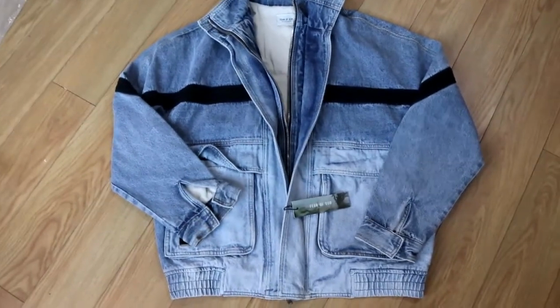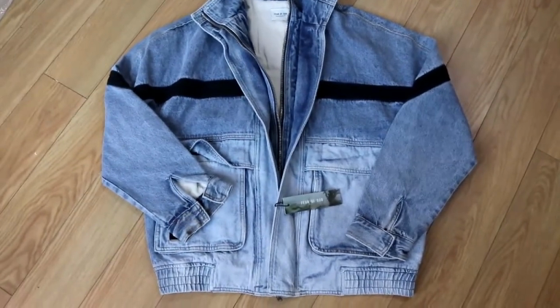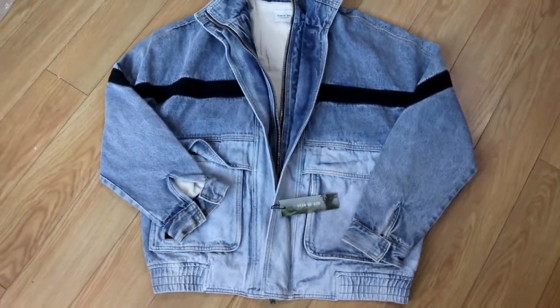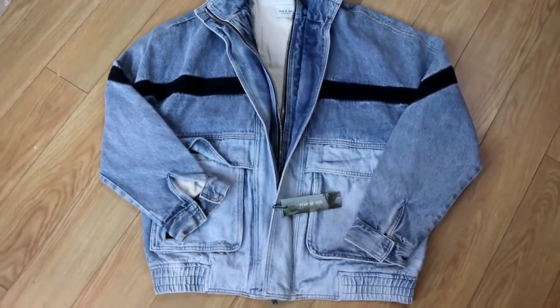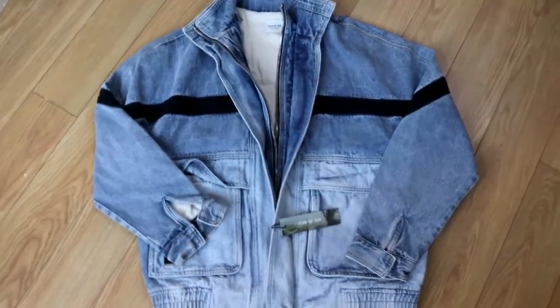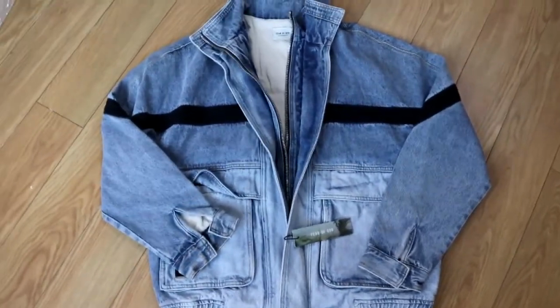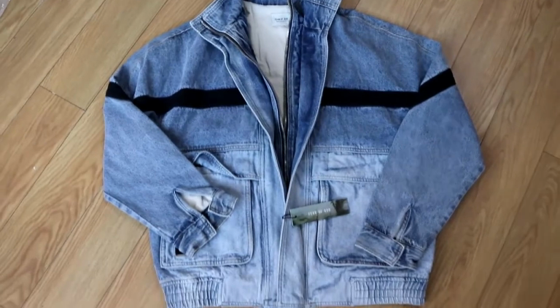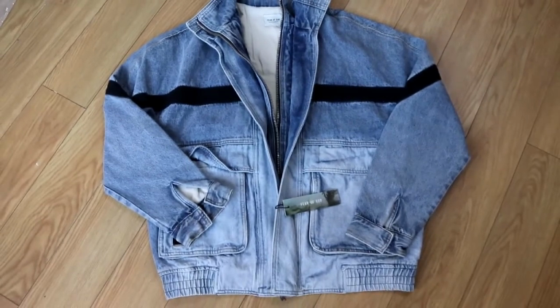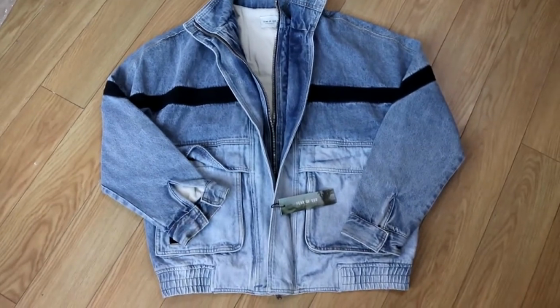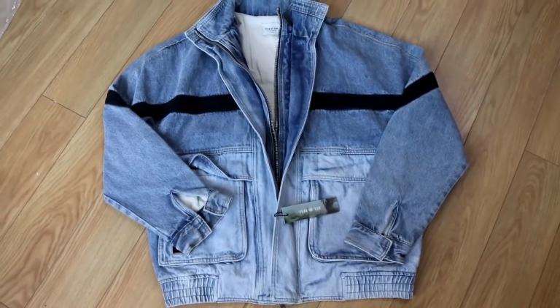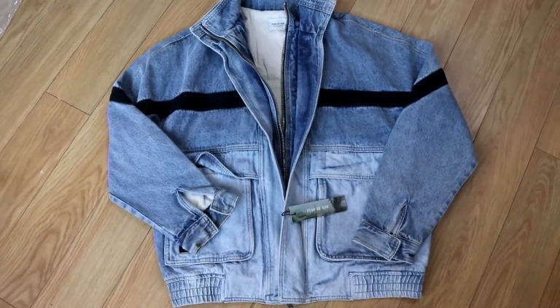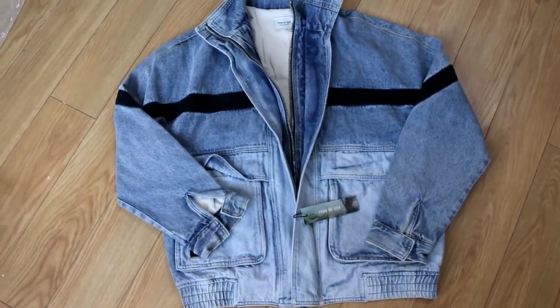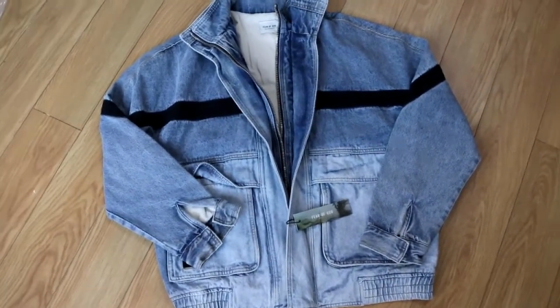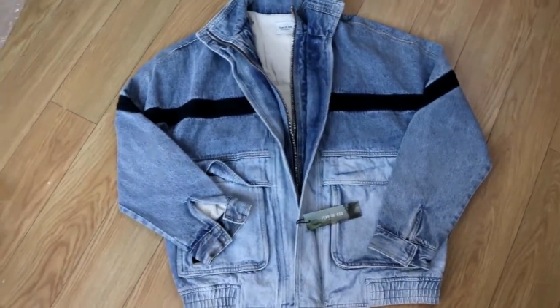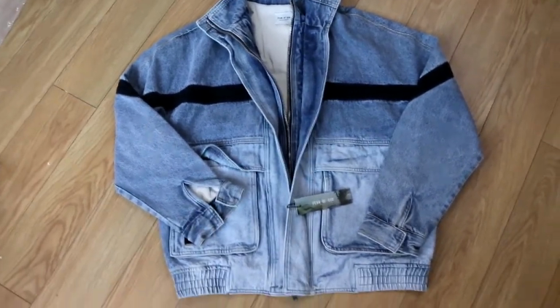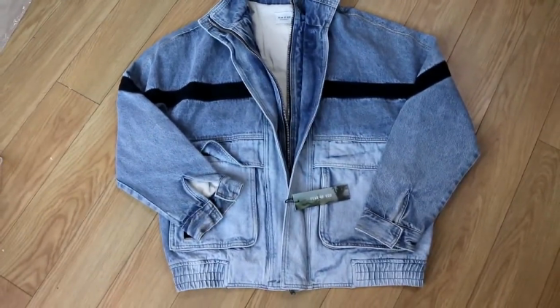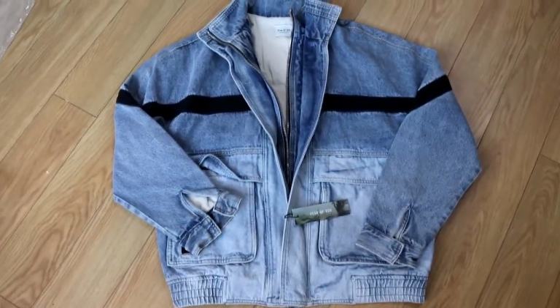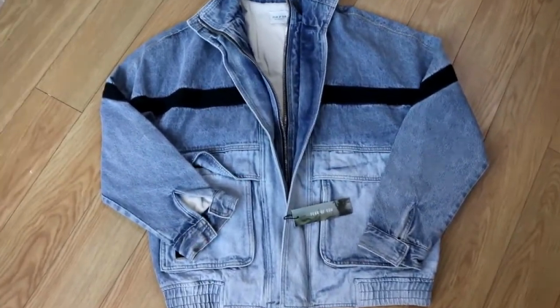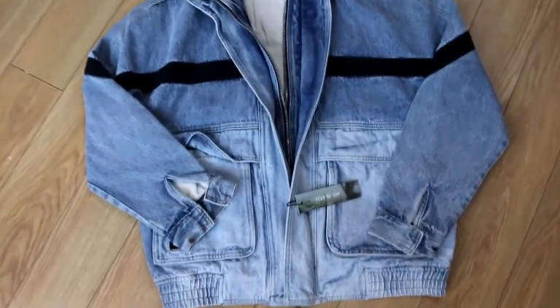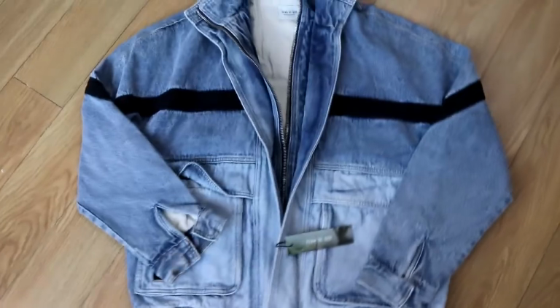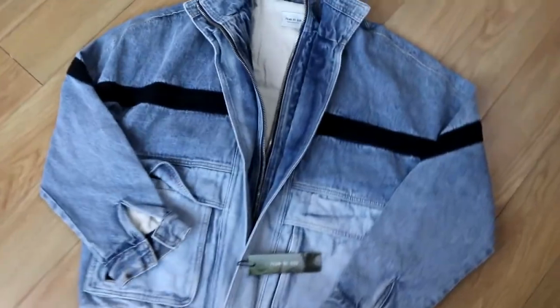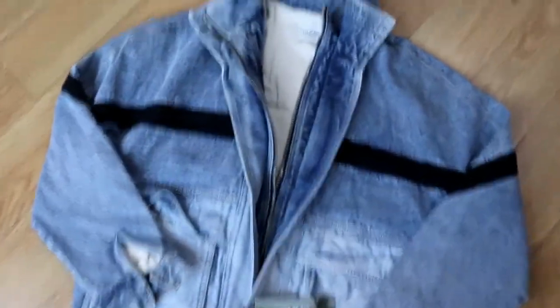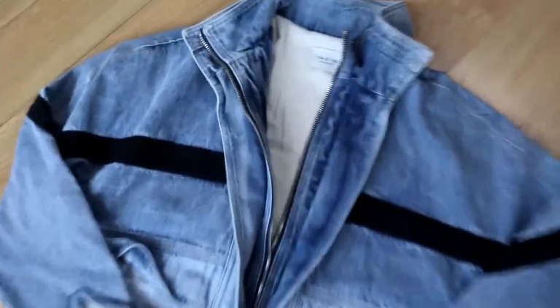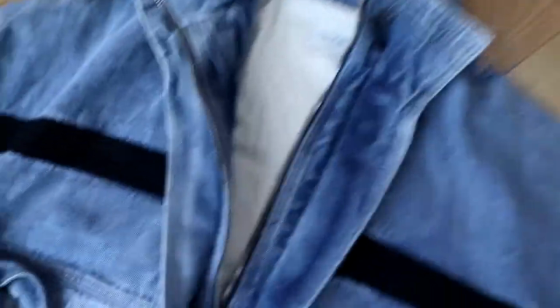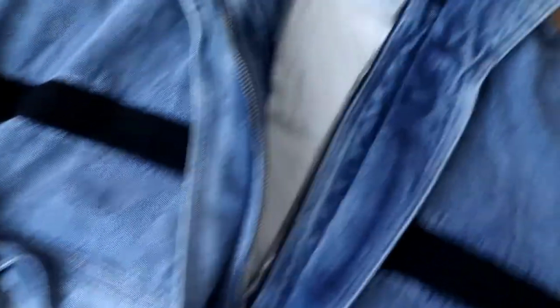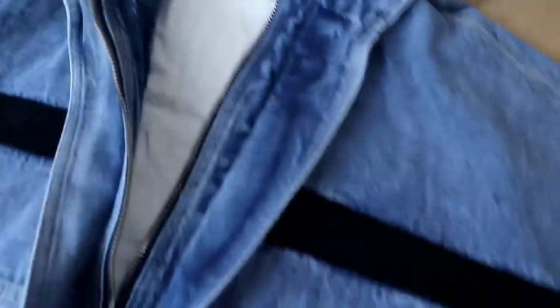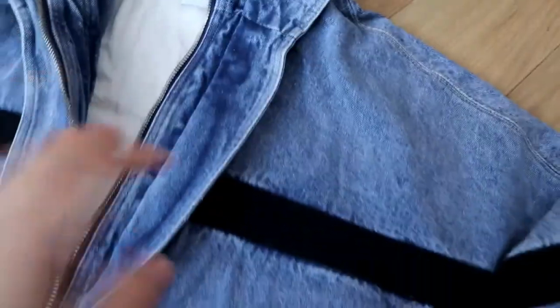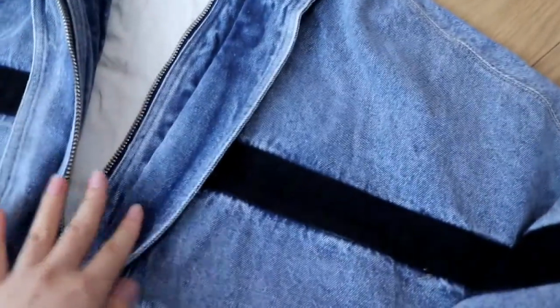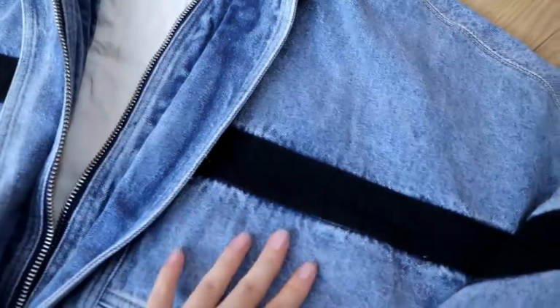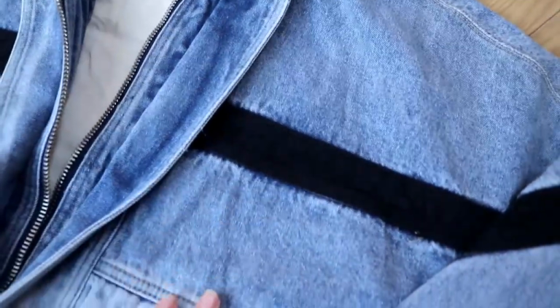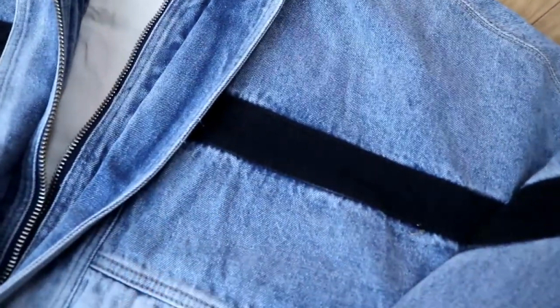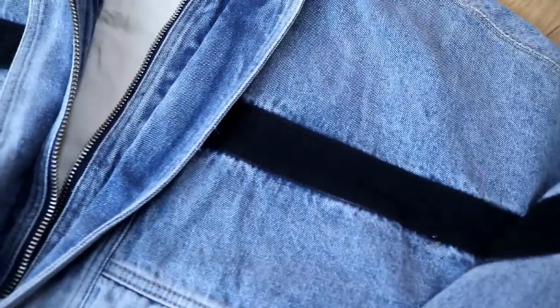Hey, I've got a jacket, a denim jacket today. Let me show you how it looks like. You can see it's a denim material.